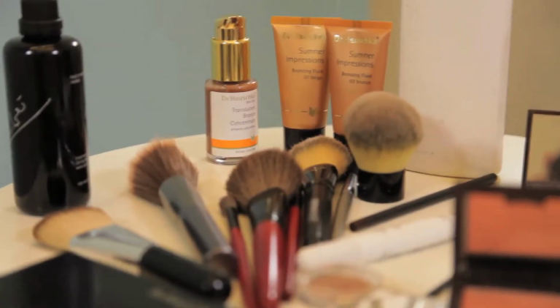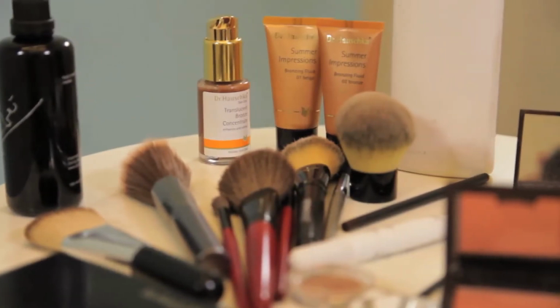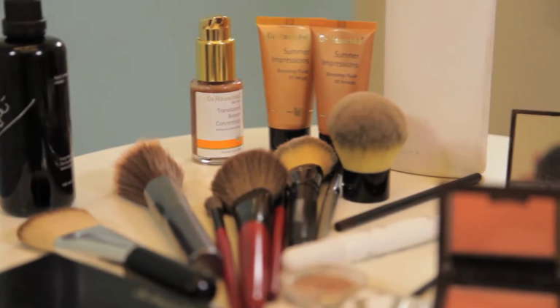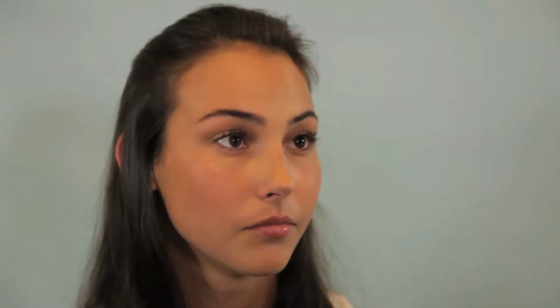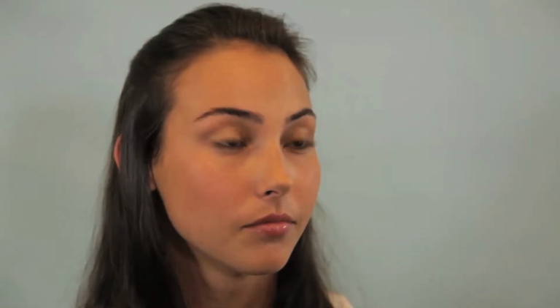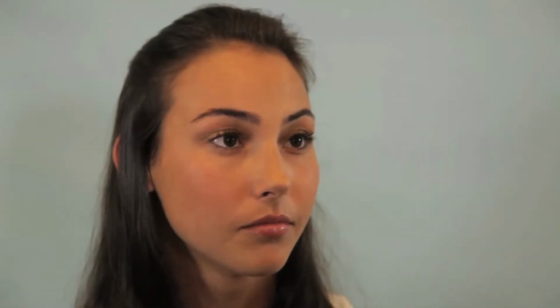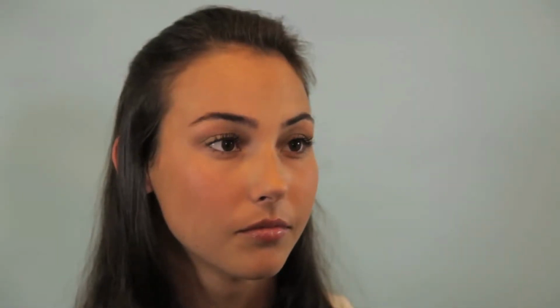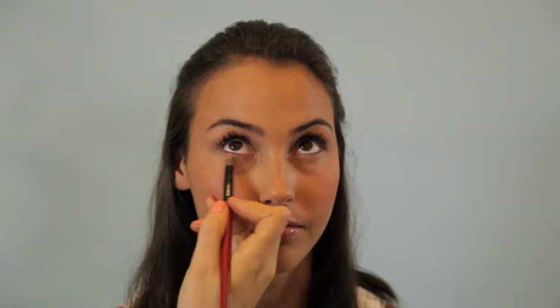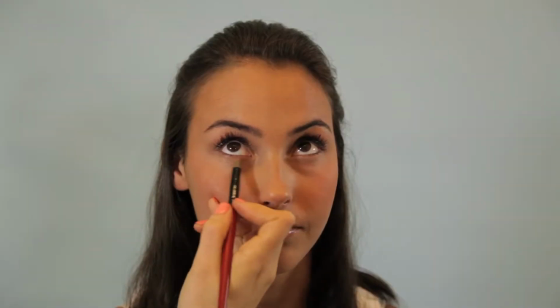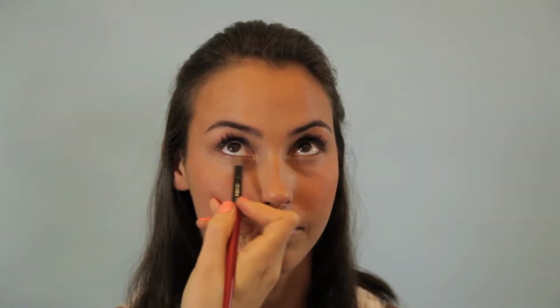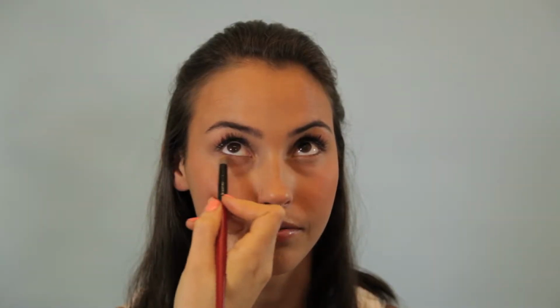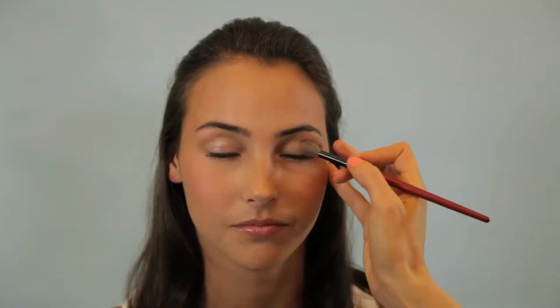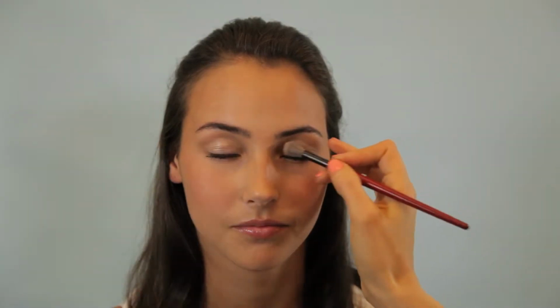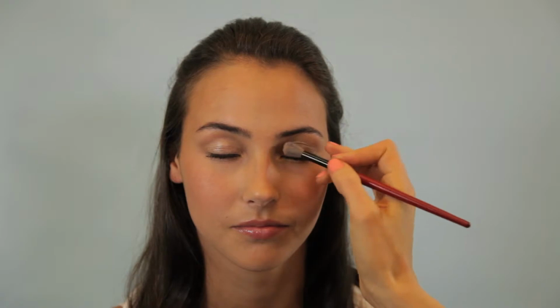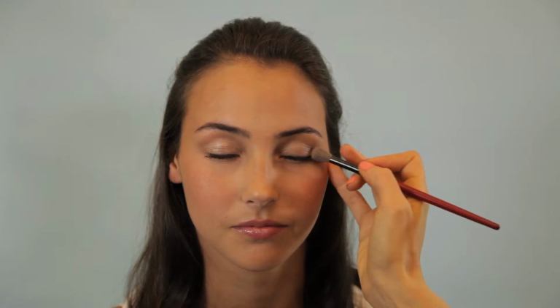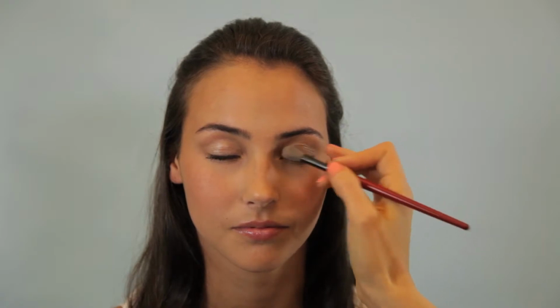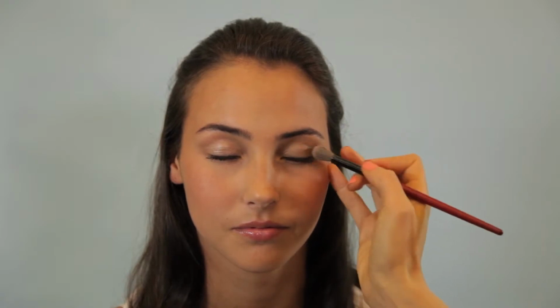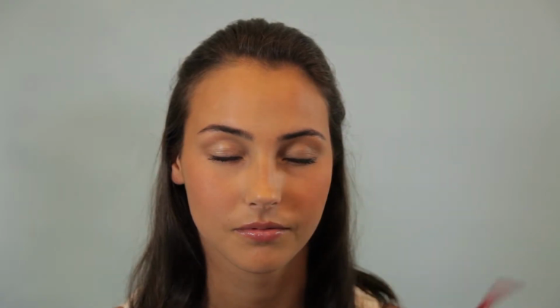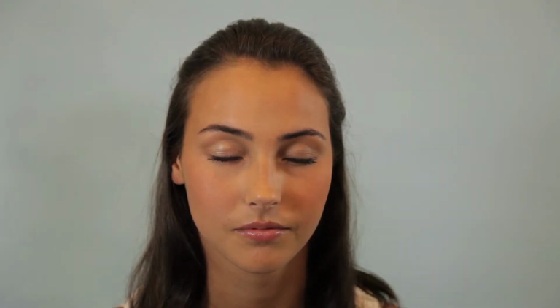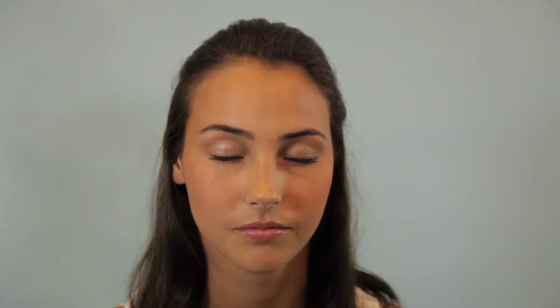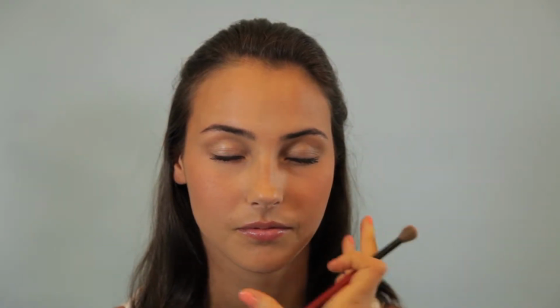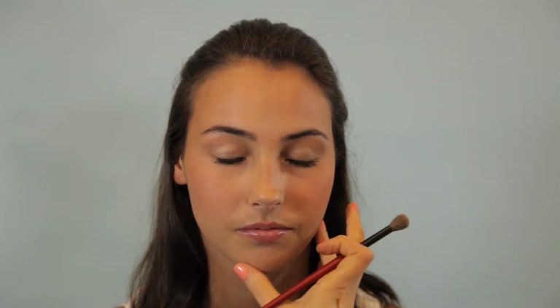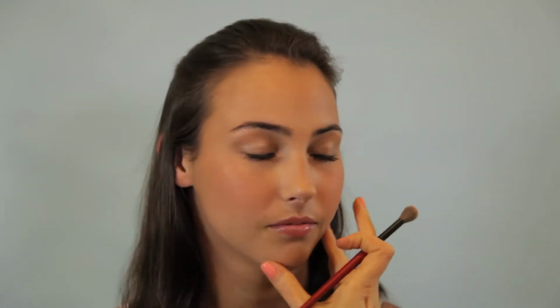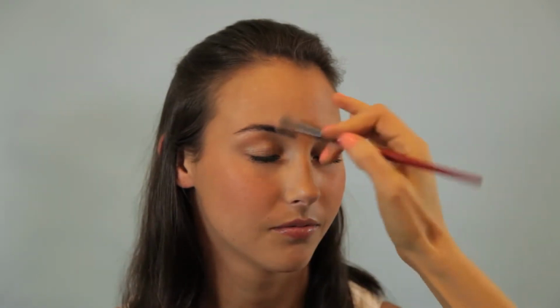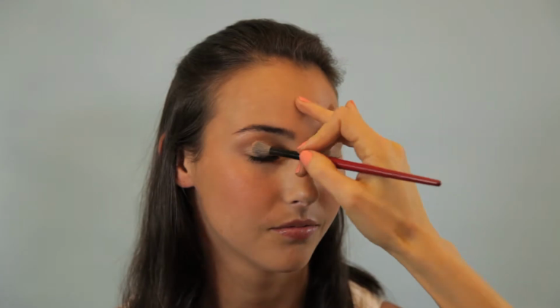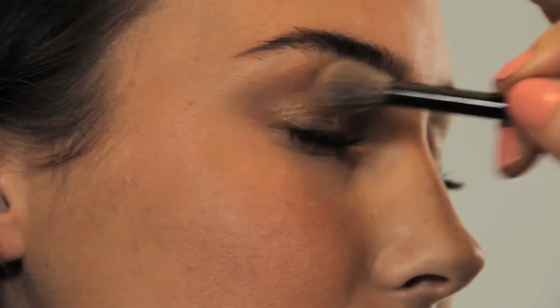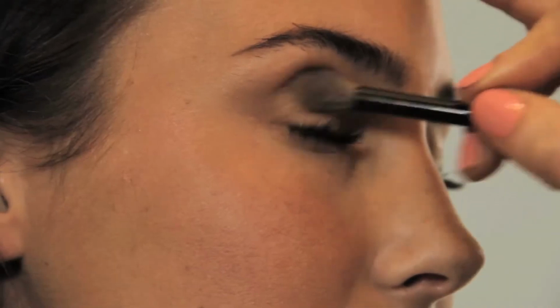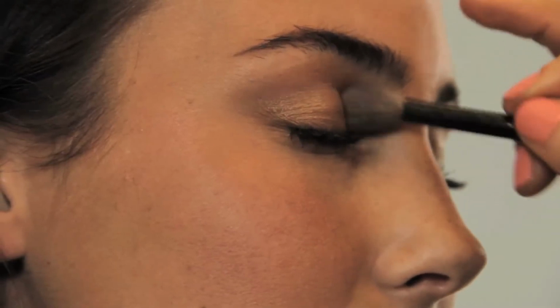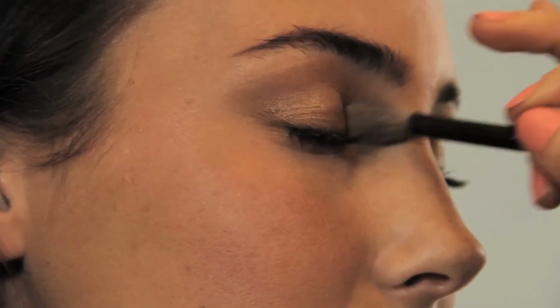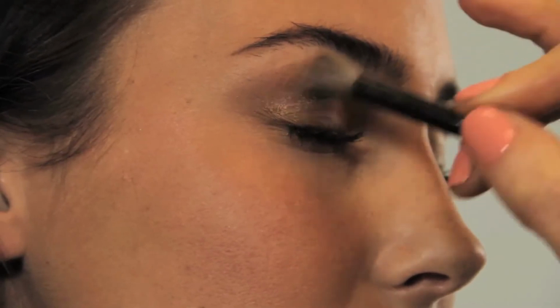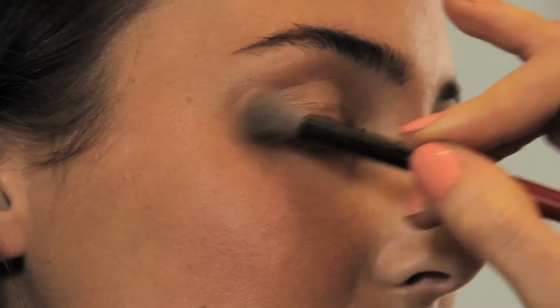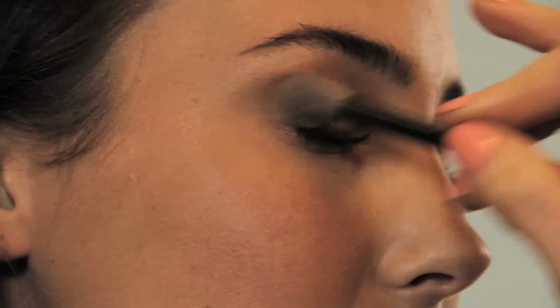Before bronzing, we prepped her skin with the no-makeup makeup look. We mixed two shades of shadow to give her a perfect metallic eye. We gave her flawless skin with just a little foundation and concealer where needed, and I punched up the brow a bit.